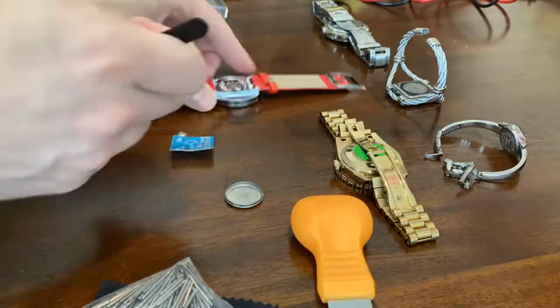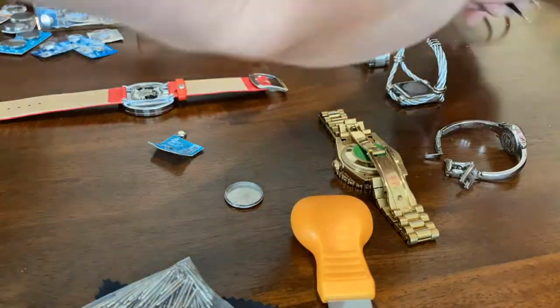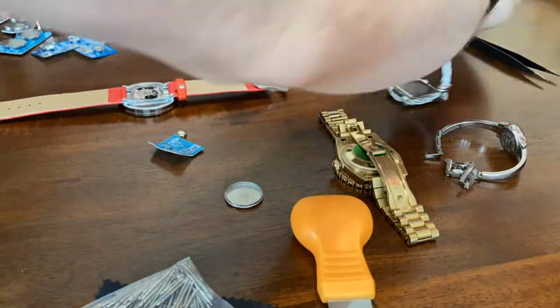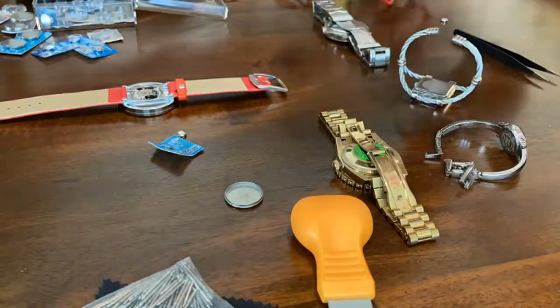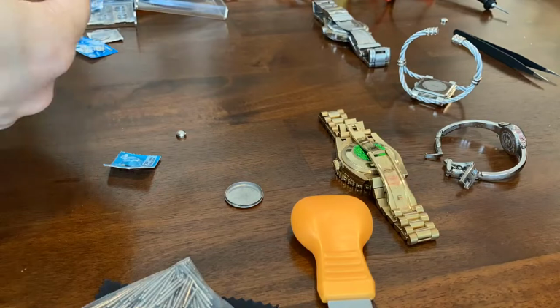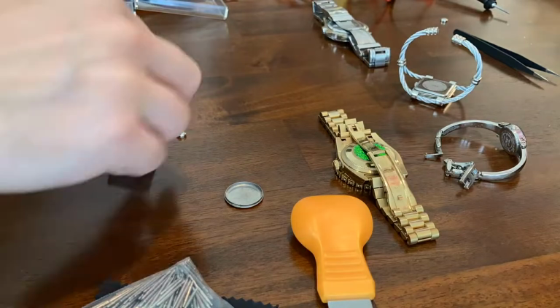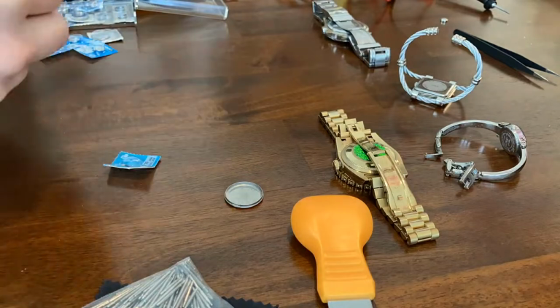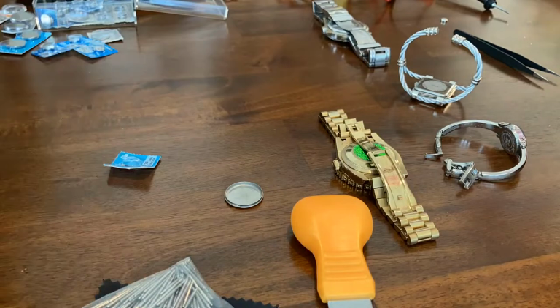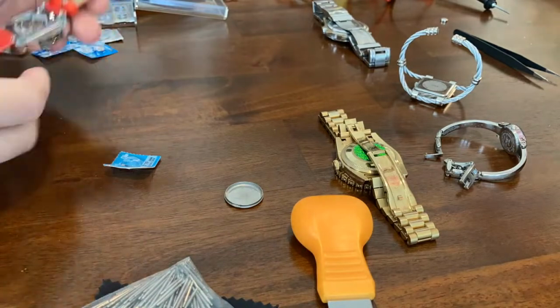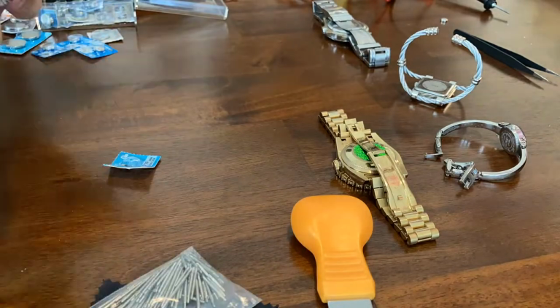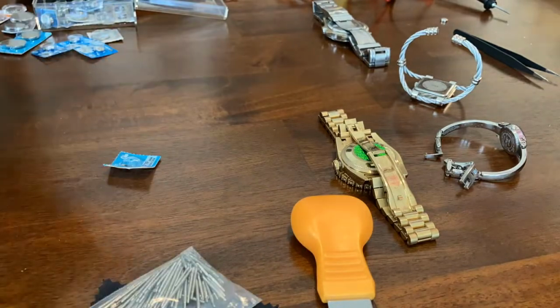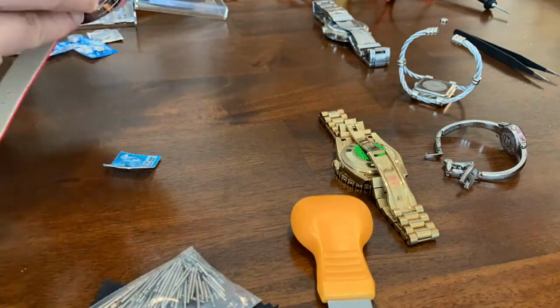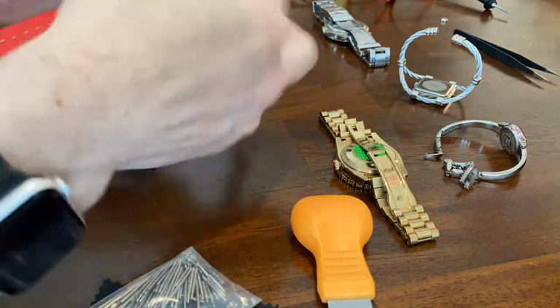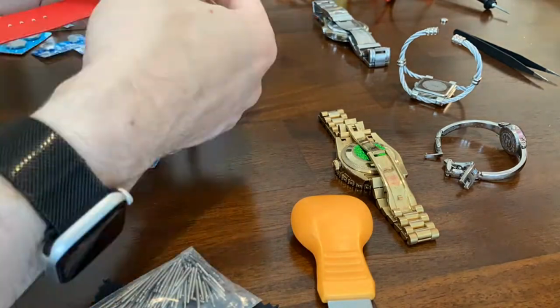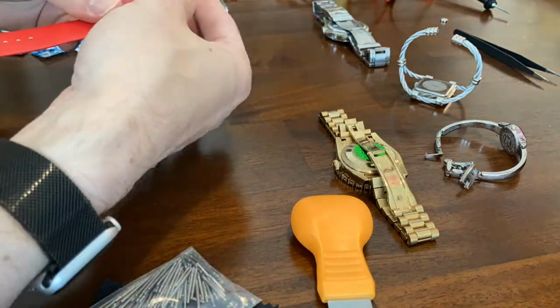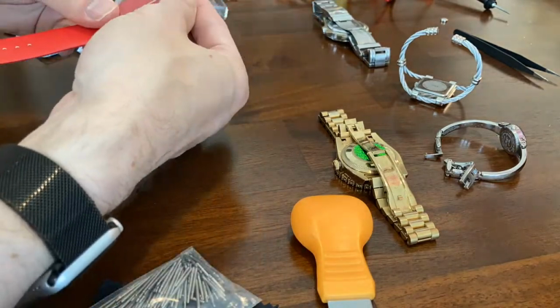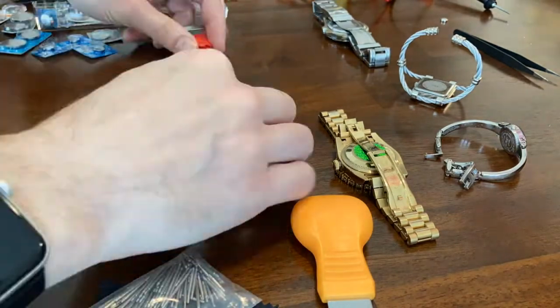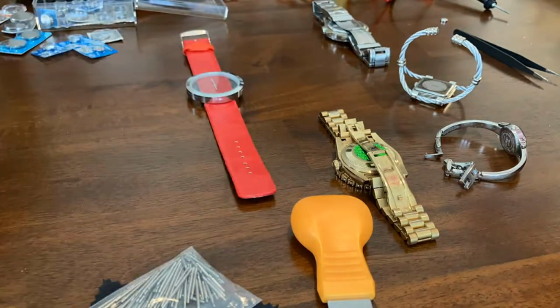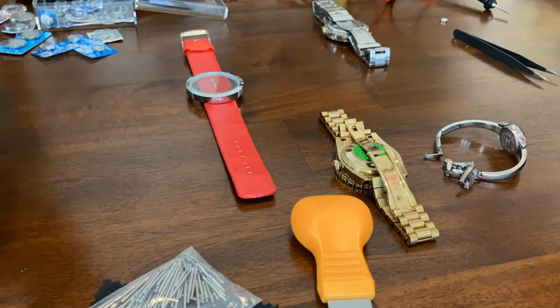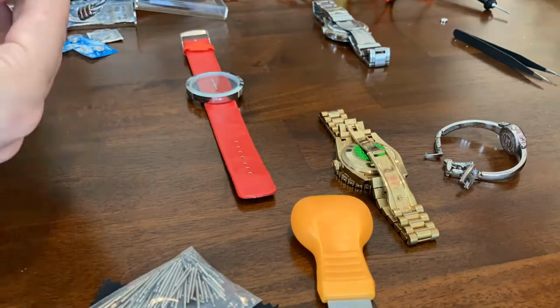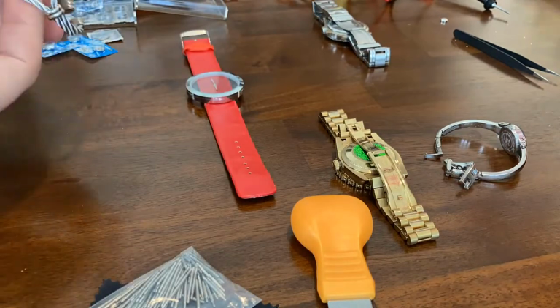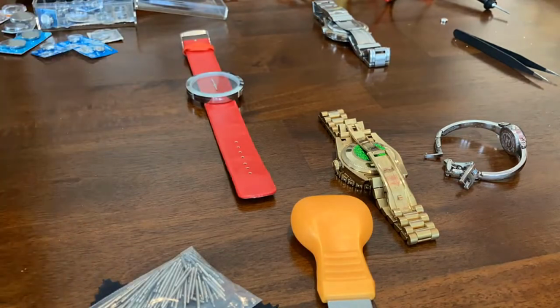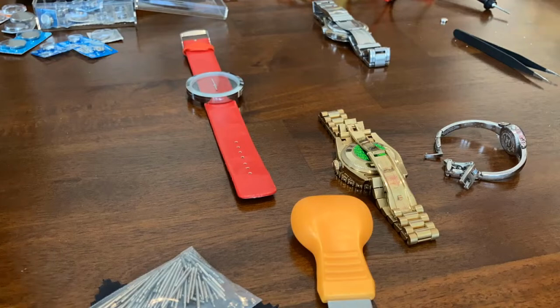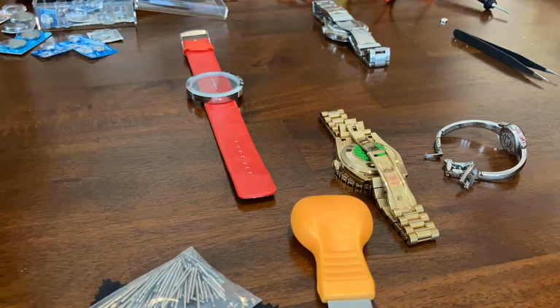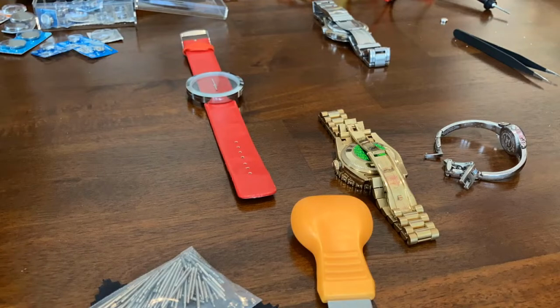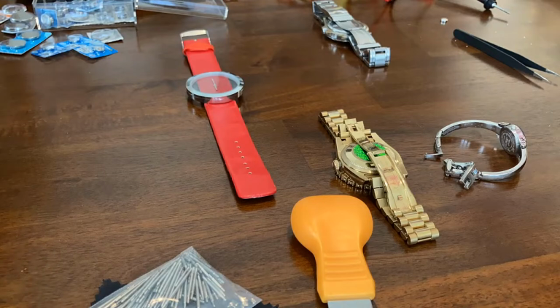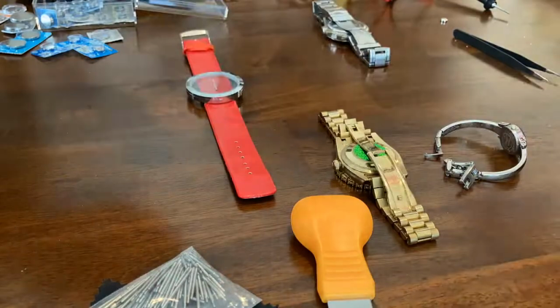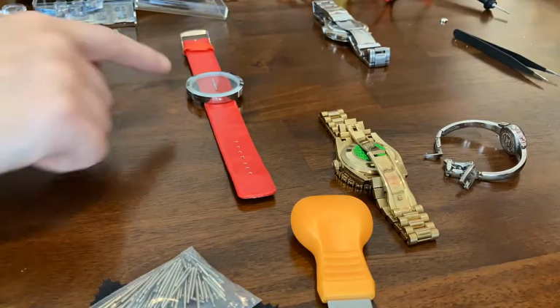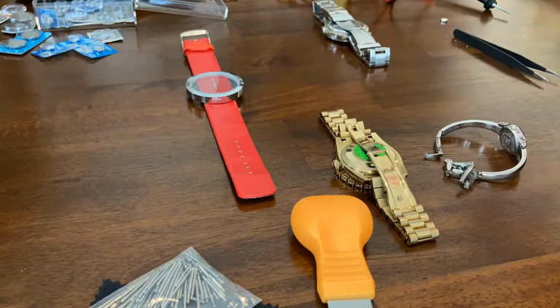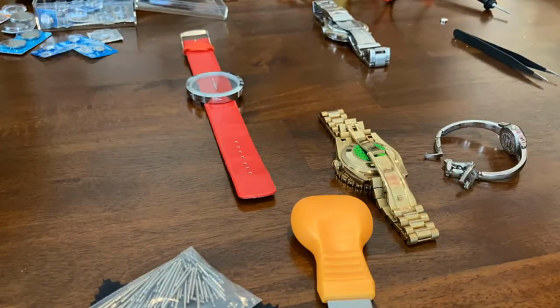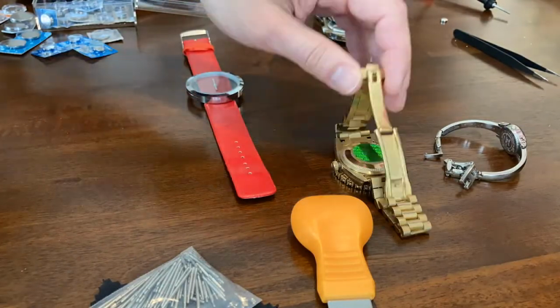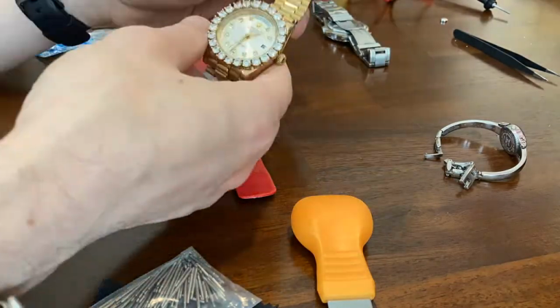This one worked great — a 377 battery in and out. There's no secondhand, so I just set it like that, and then we can see as we watch the video, it ticks along.